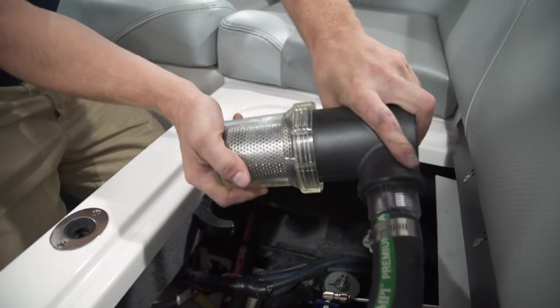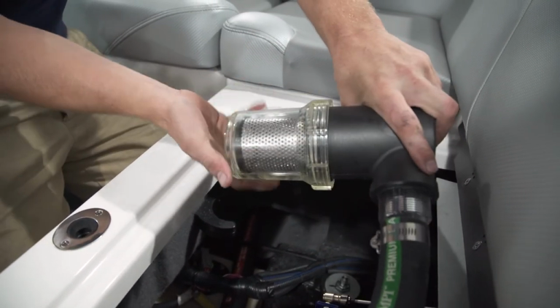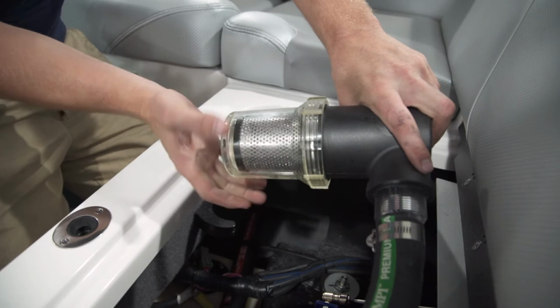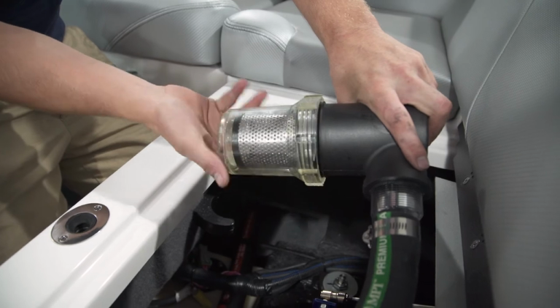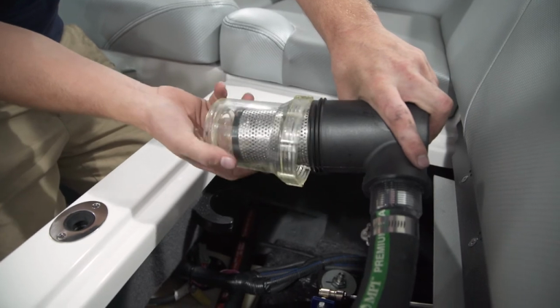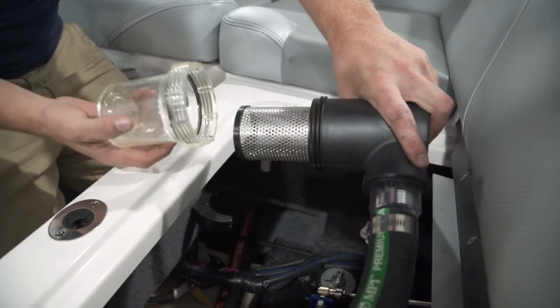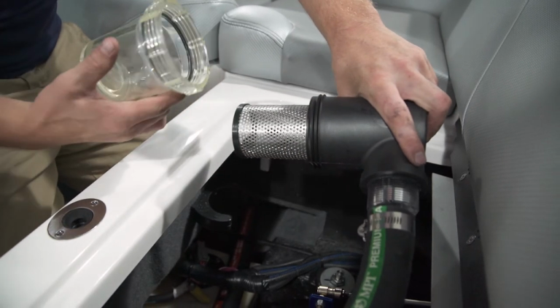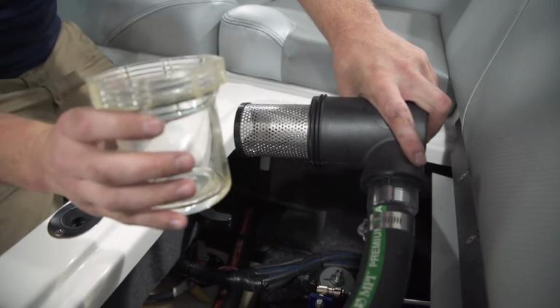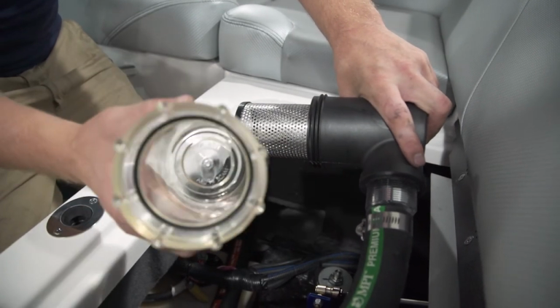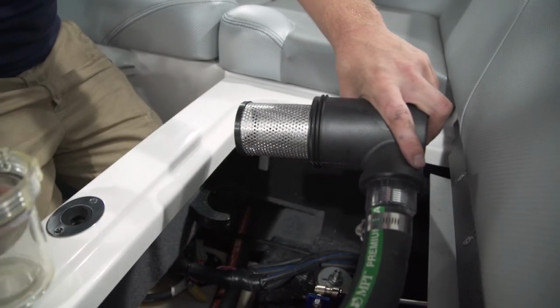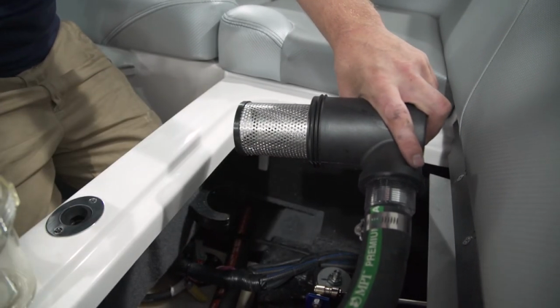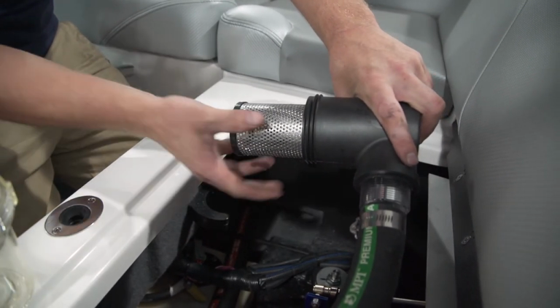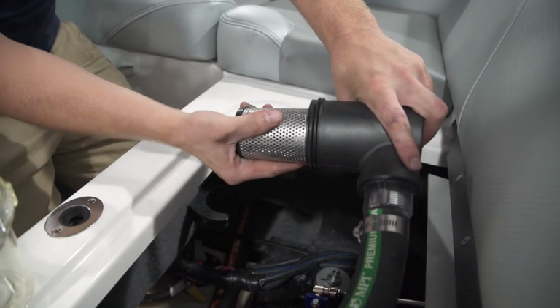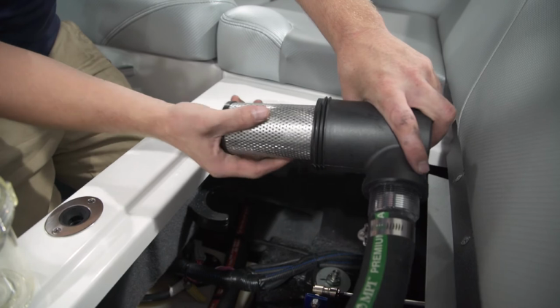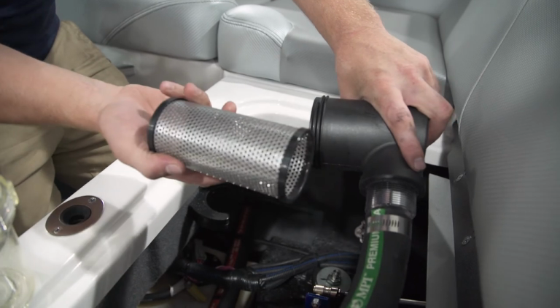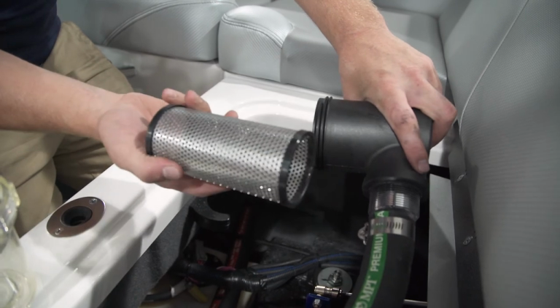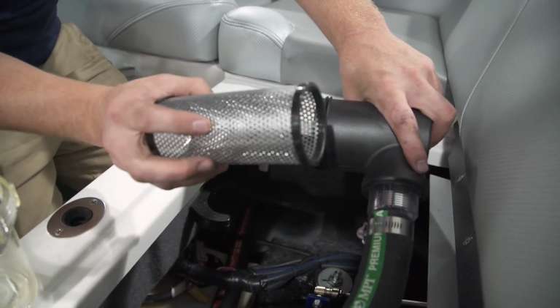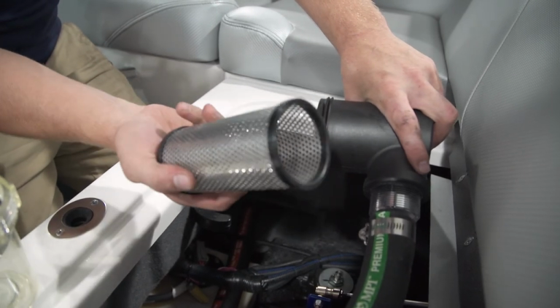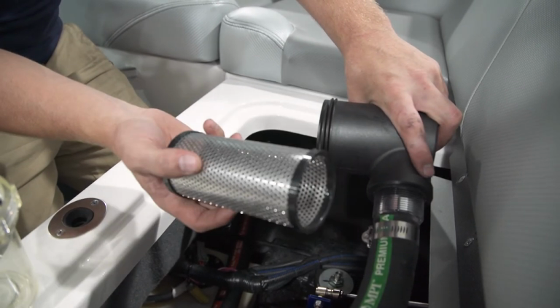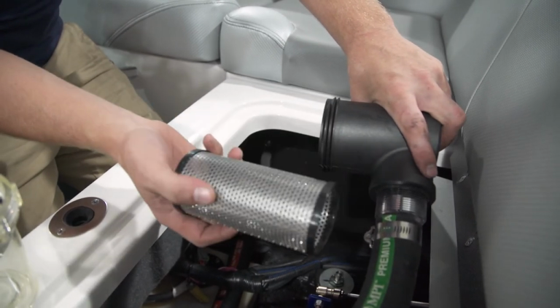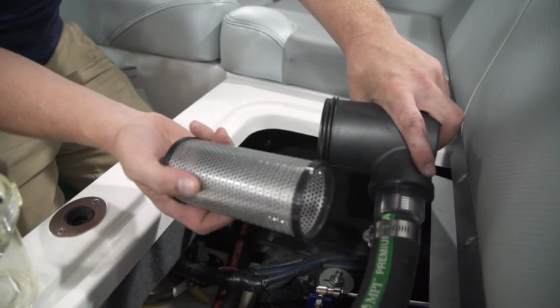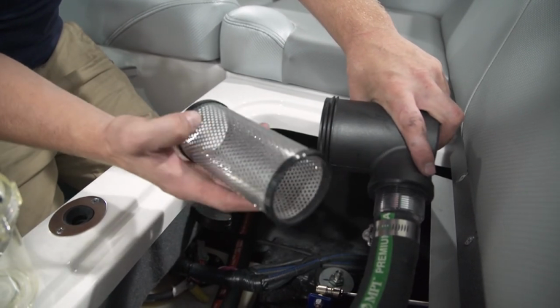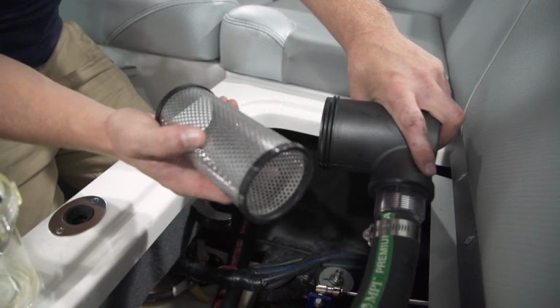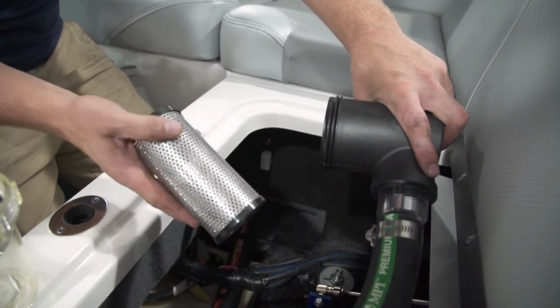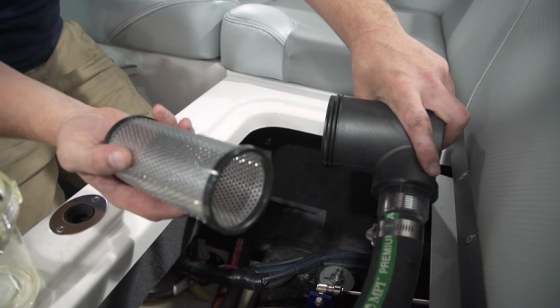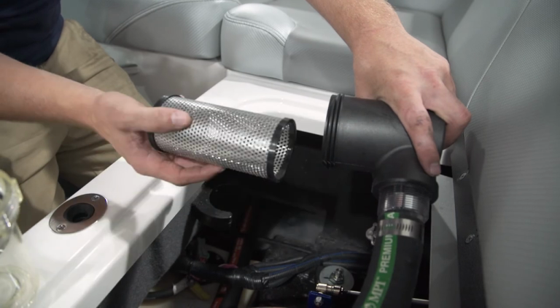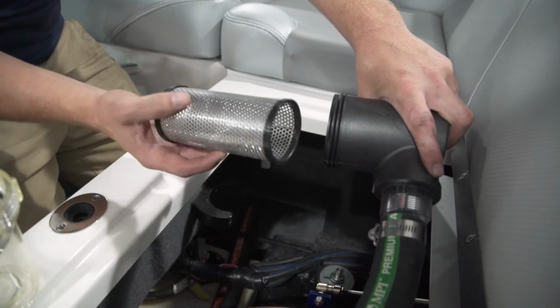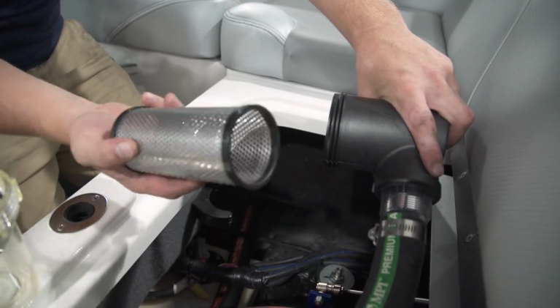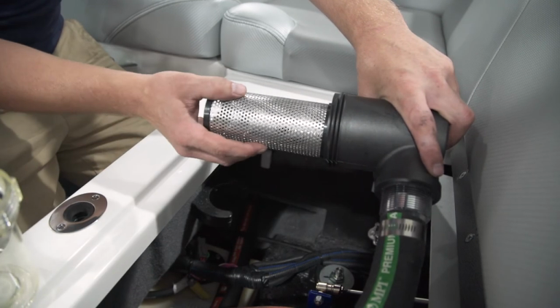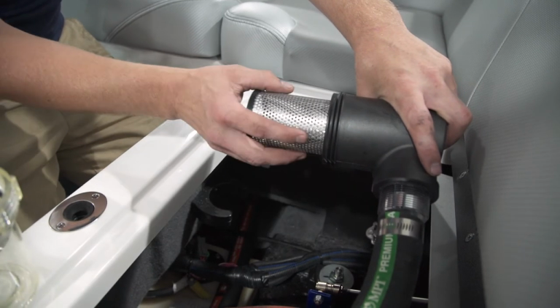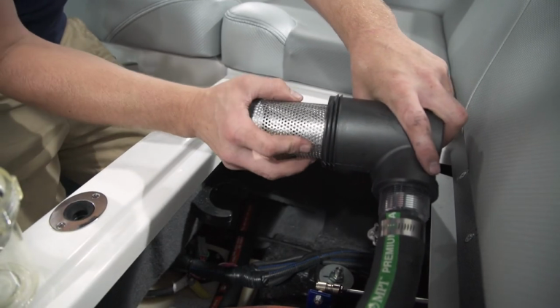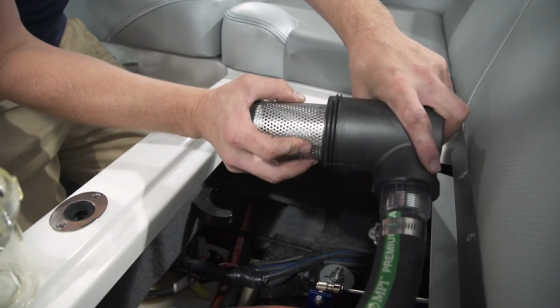Simply unscrew it, clean the bowl out, clean the strainer out. This is where your seaweed and lake debris would get stuck. Then to put it back together, simply push this into place.